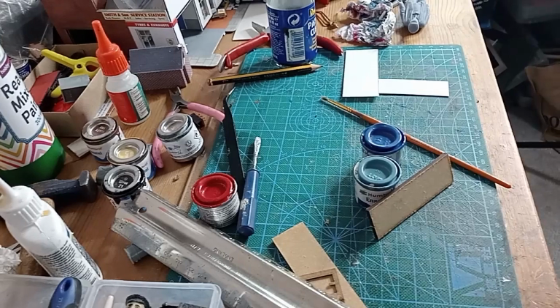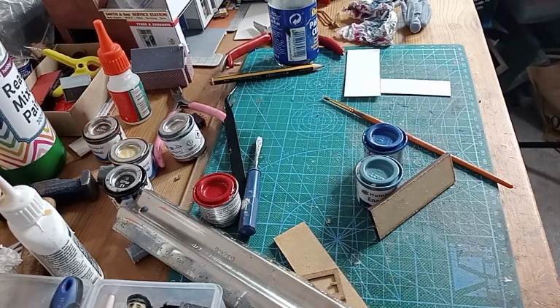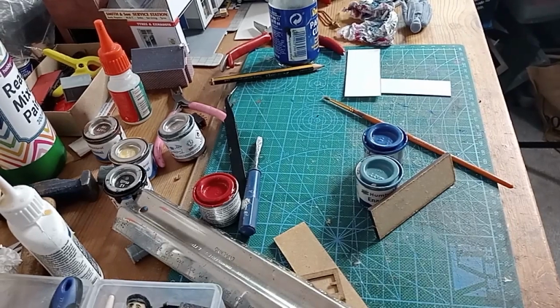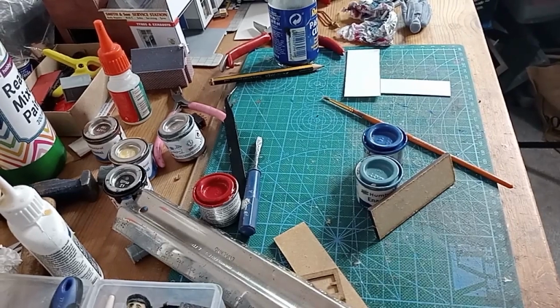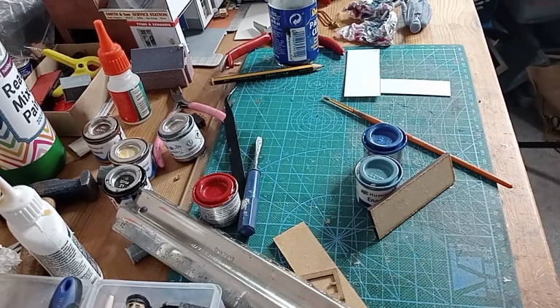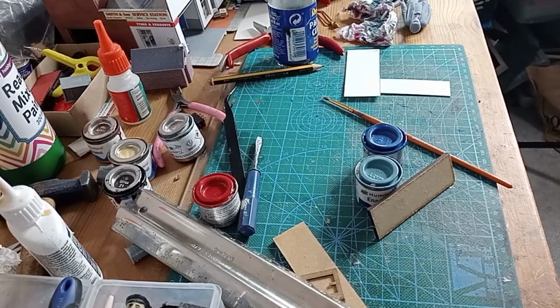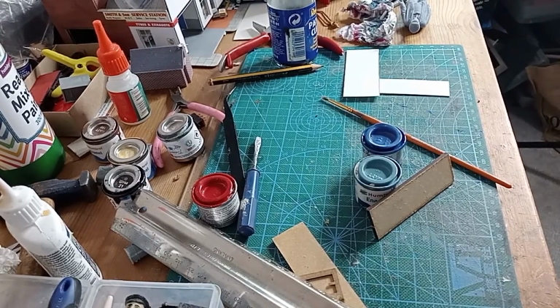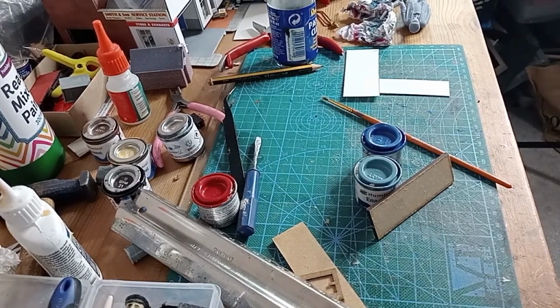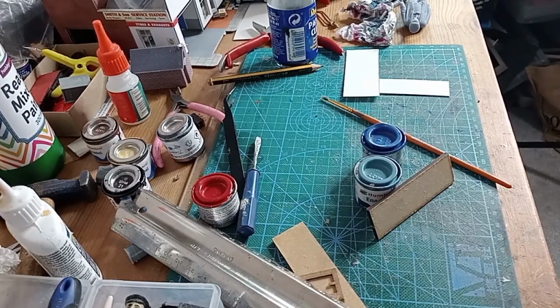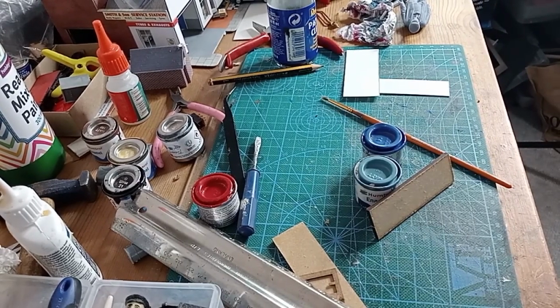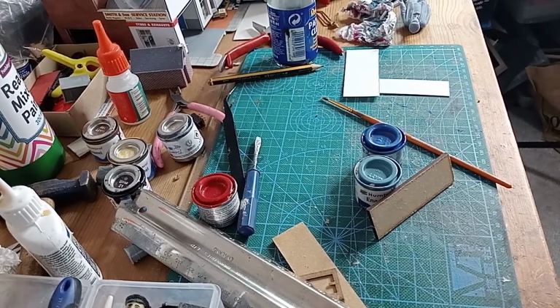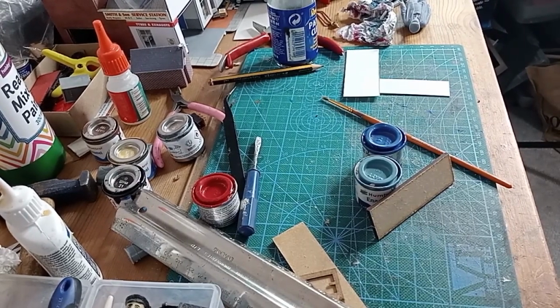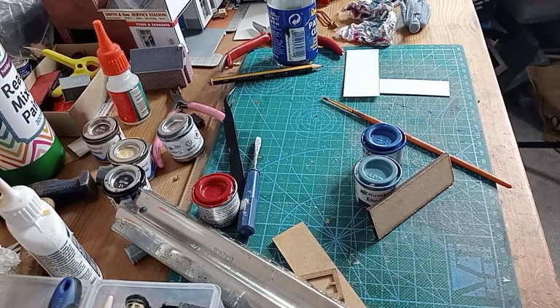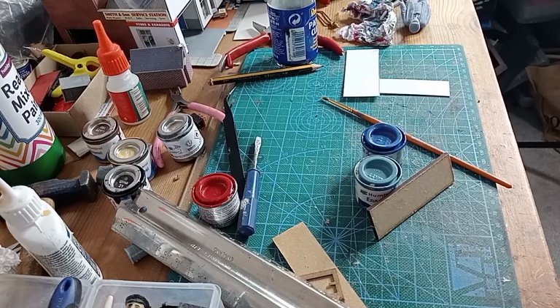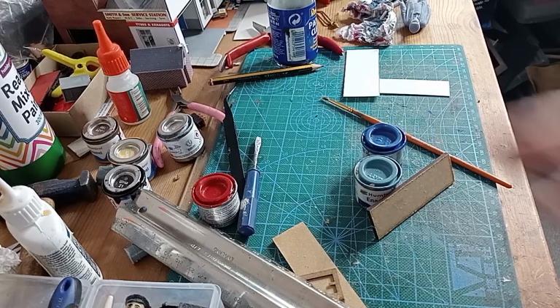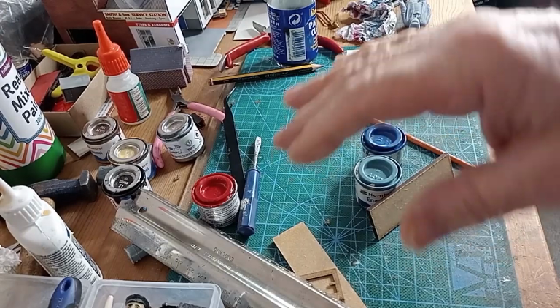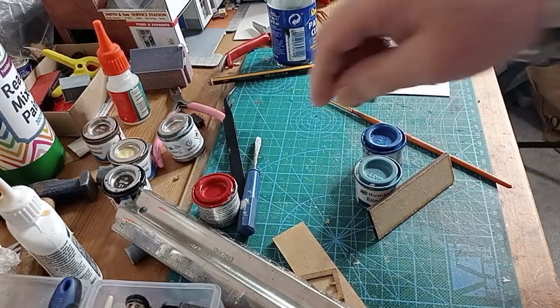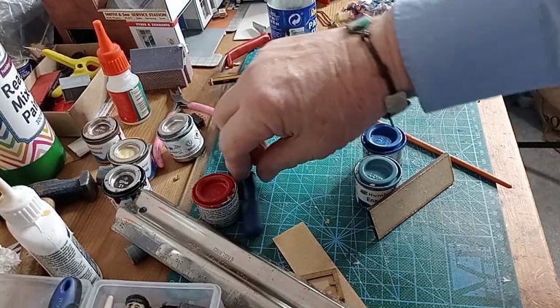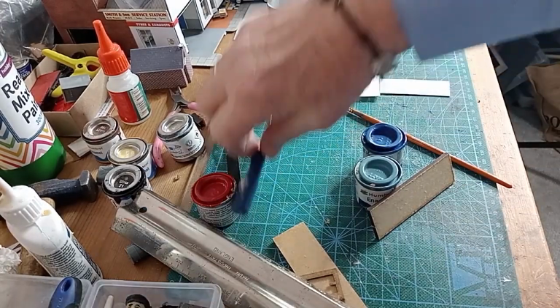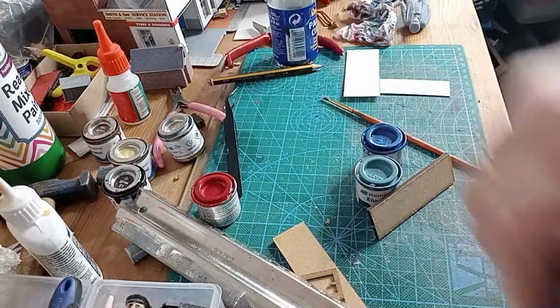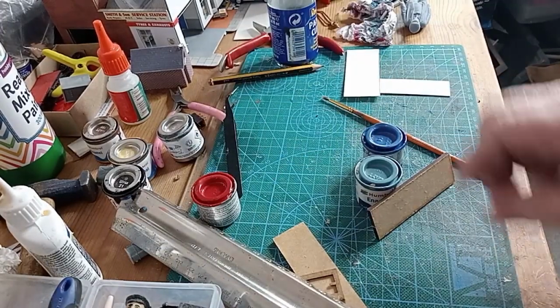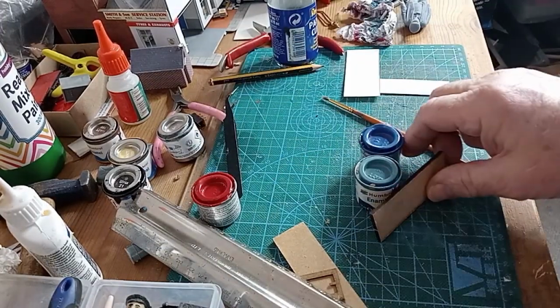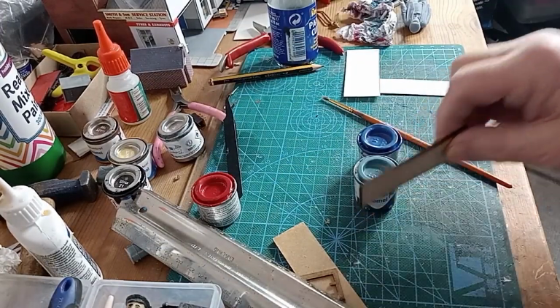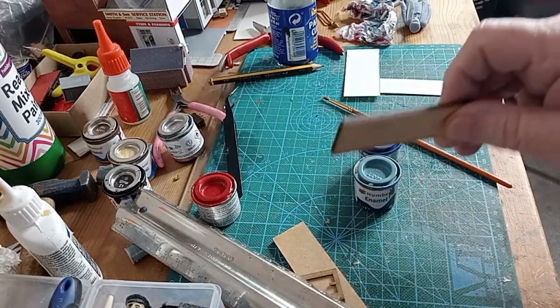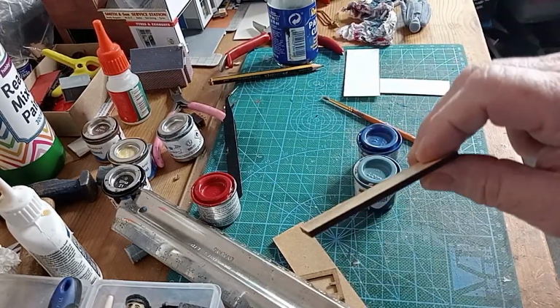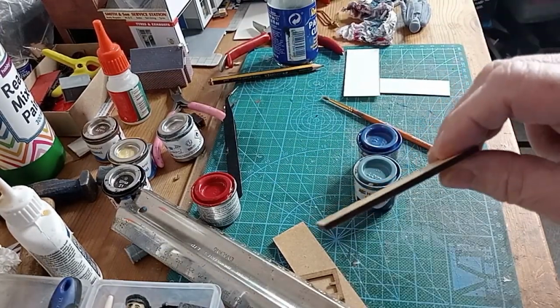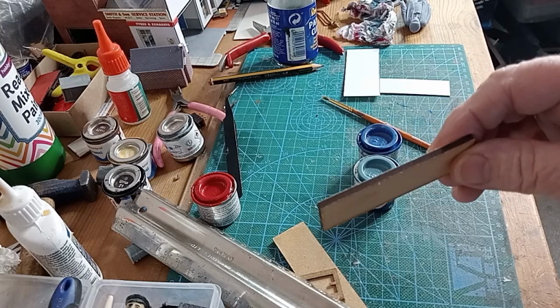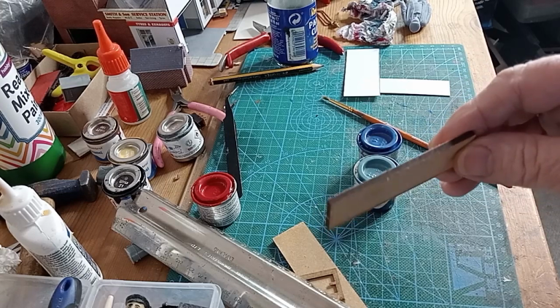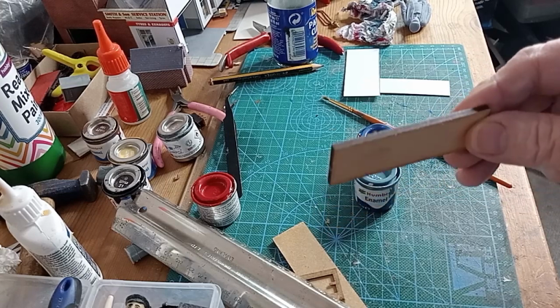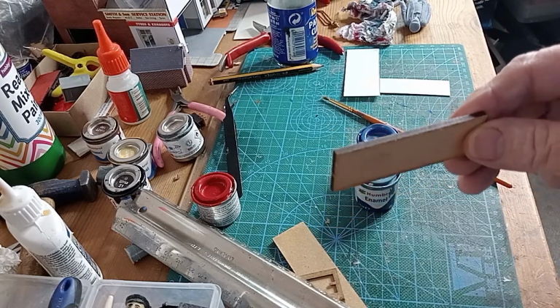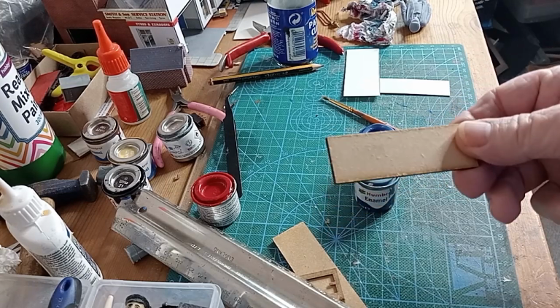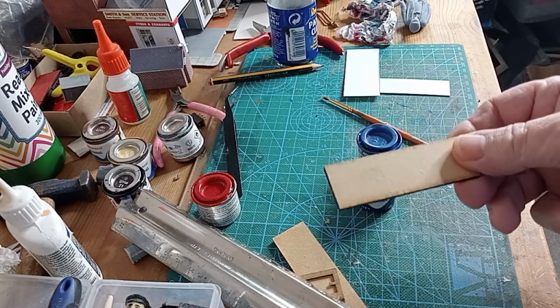Good afternoon and welcome back to the Mindful Model Maker. I just wanted to briefly touch on this — I did mention it in the last video, but I thought I'd demonstrate it.